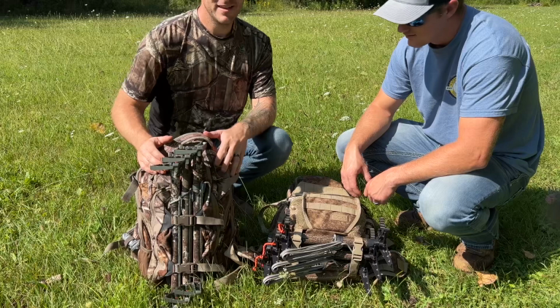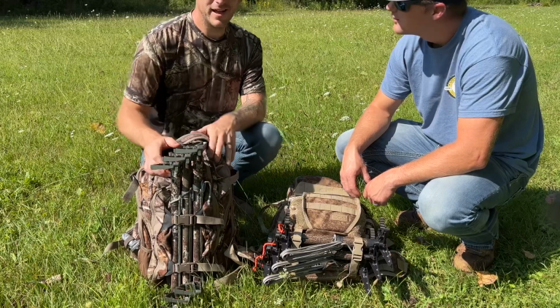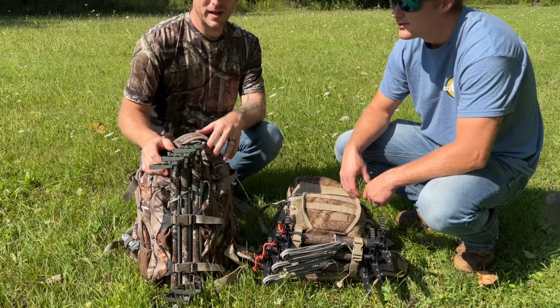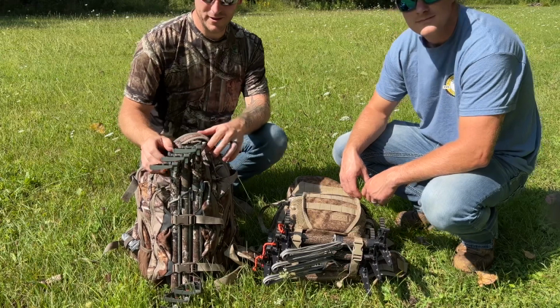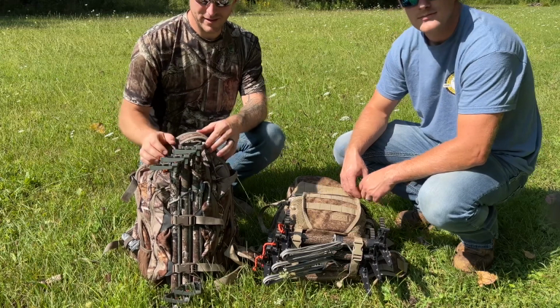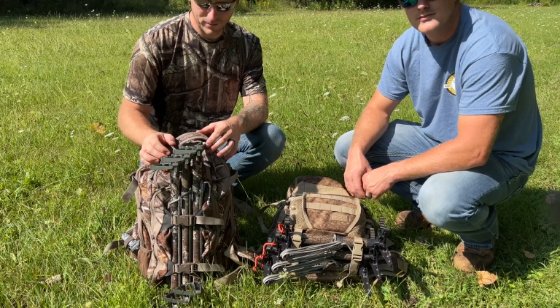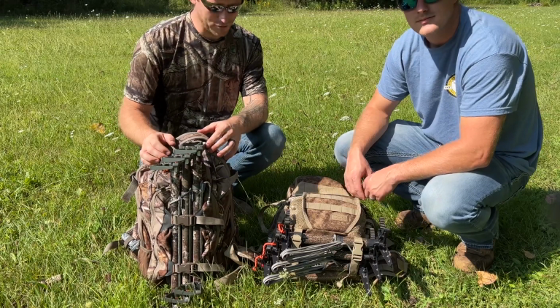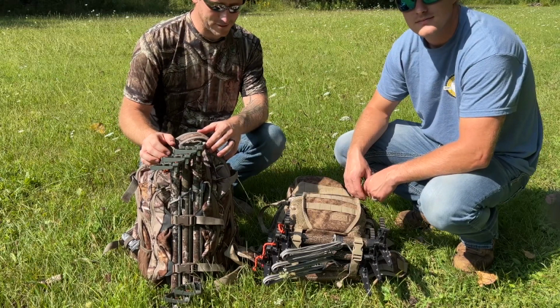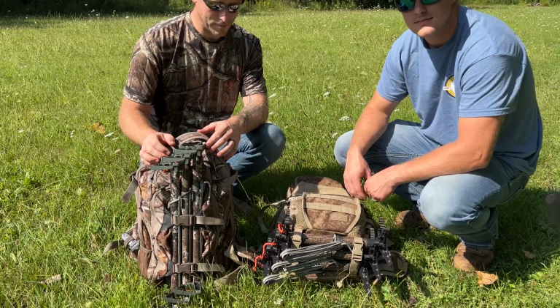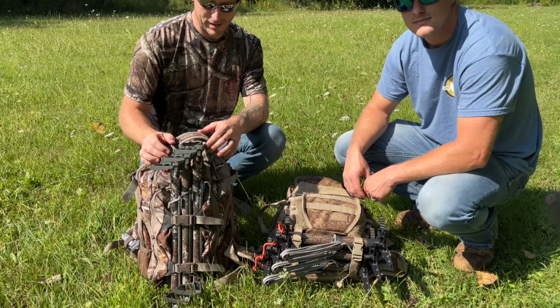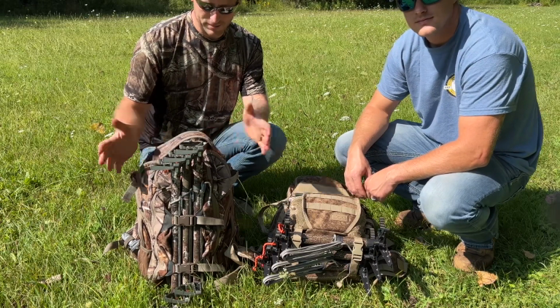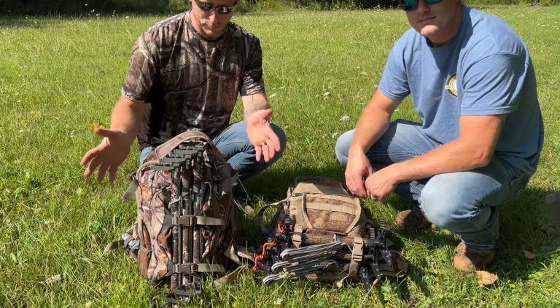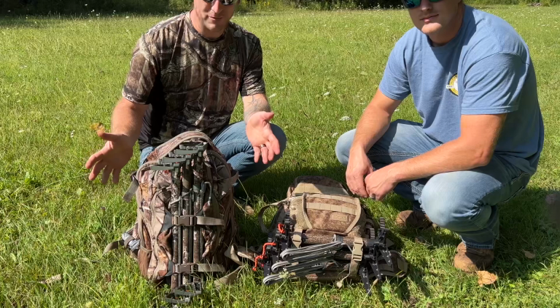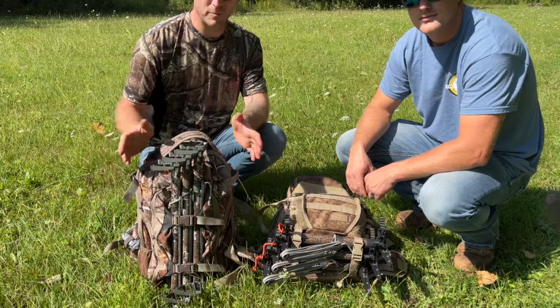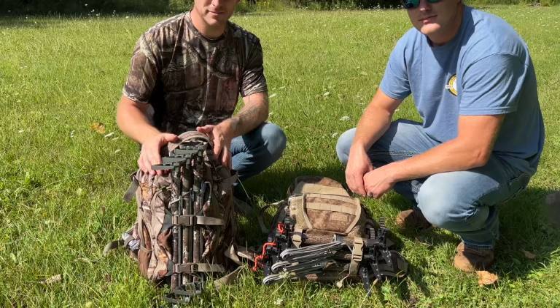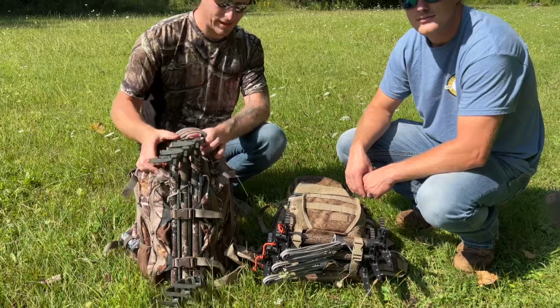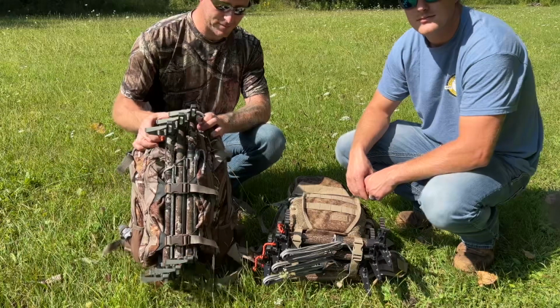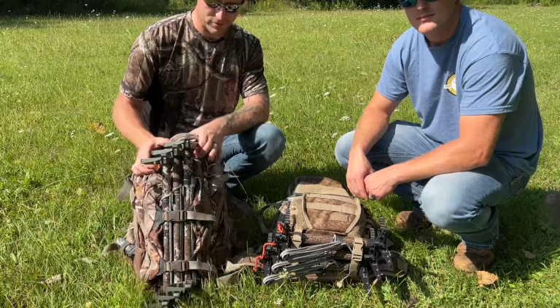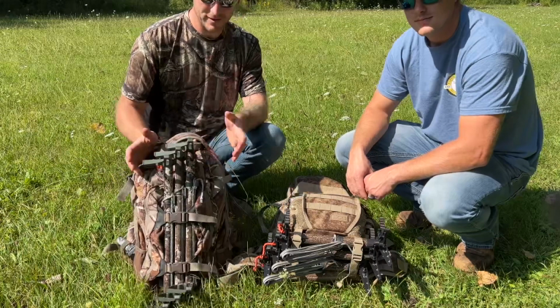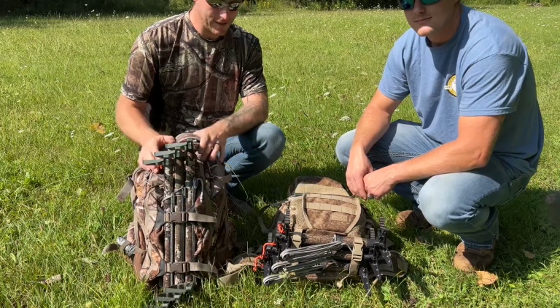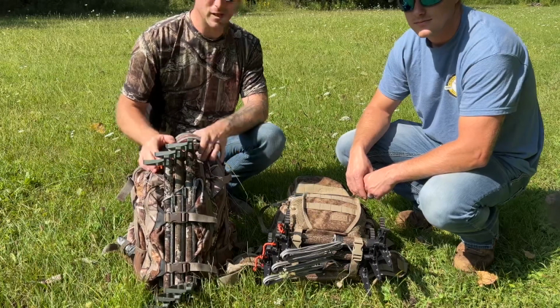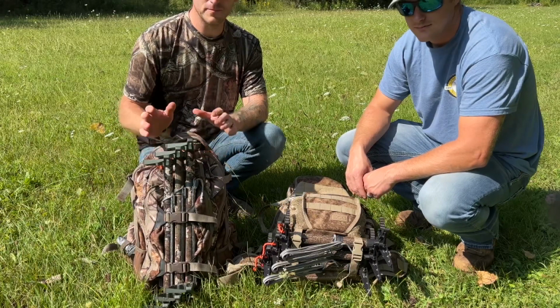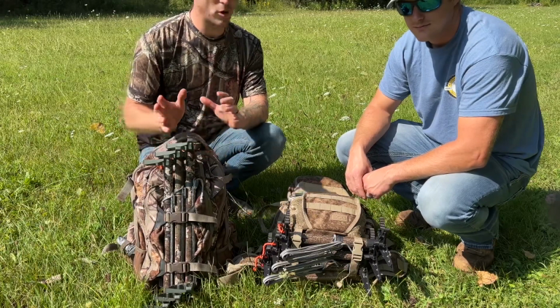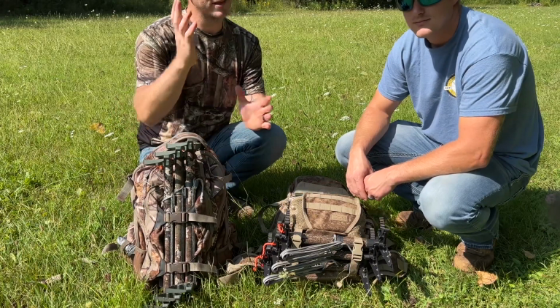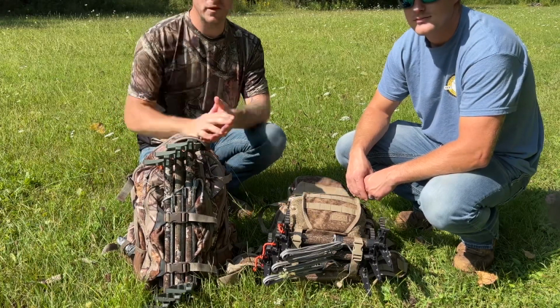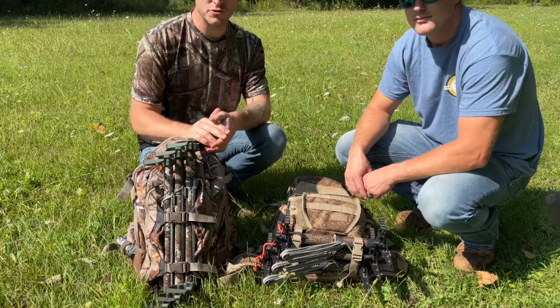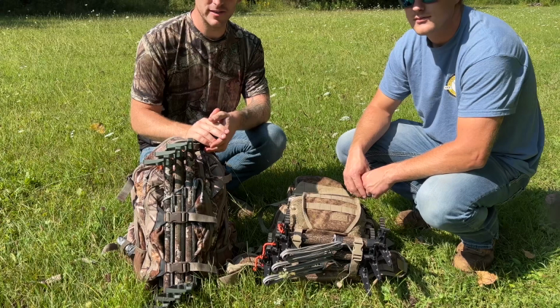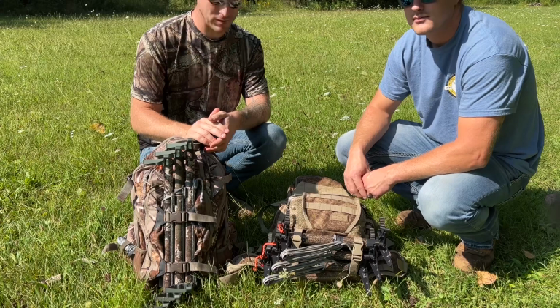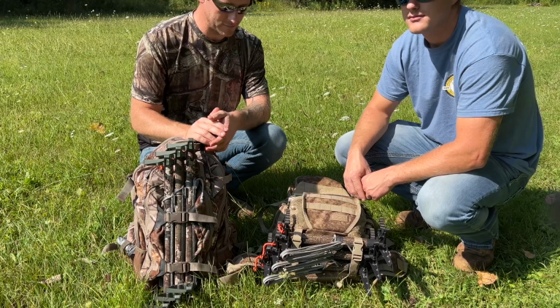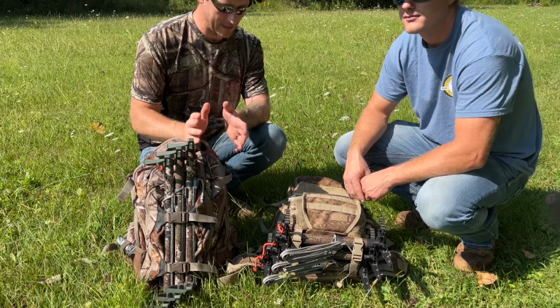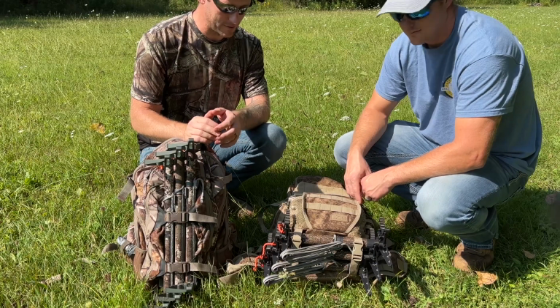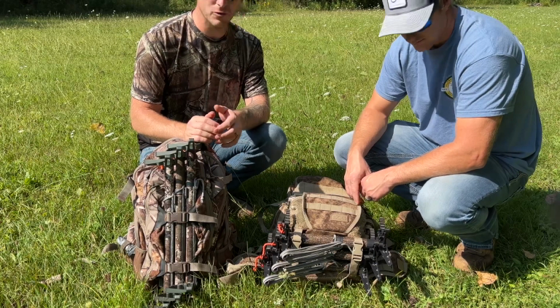Hey guys, welcome back to the channel. Today we're going to do a full setup and breakdown of our packs and how we have them set up for hunting, as well as our whole setup going up the tree. Kind of show you guys what we have and how we do it.